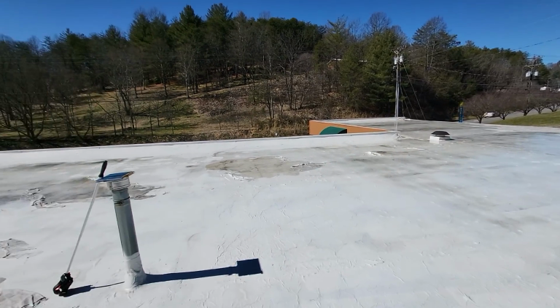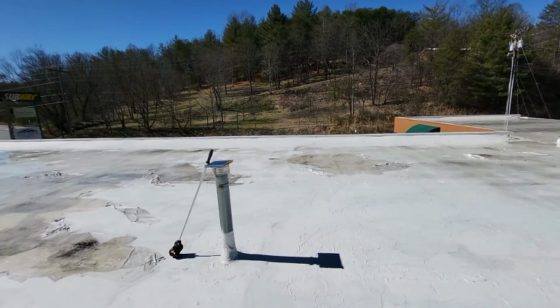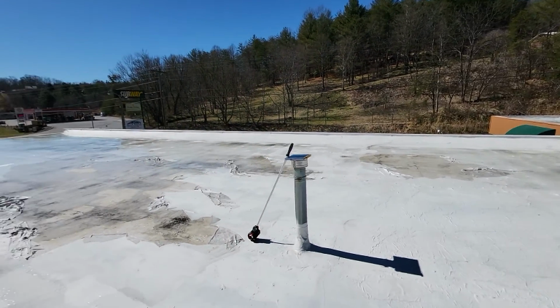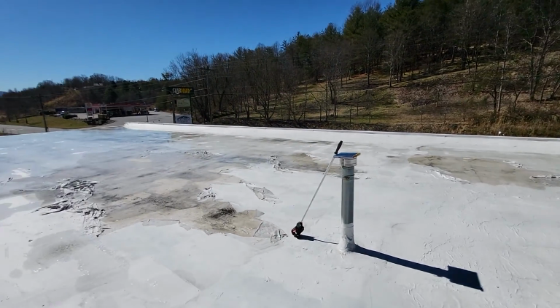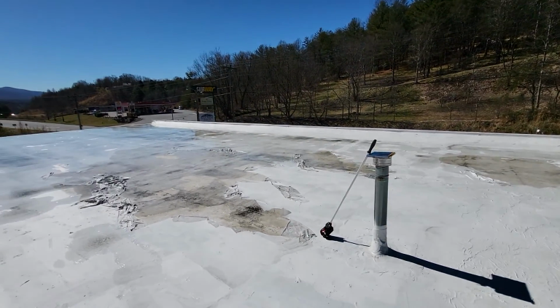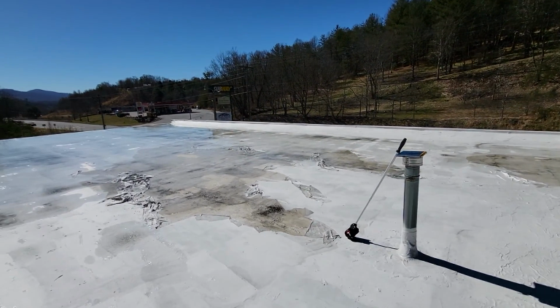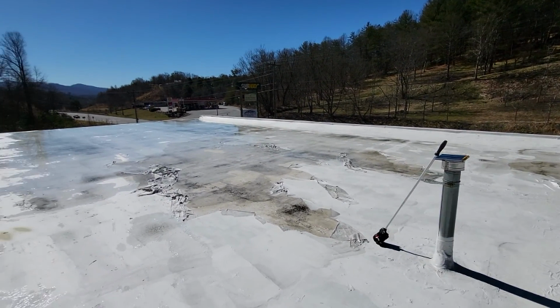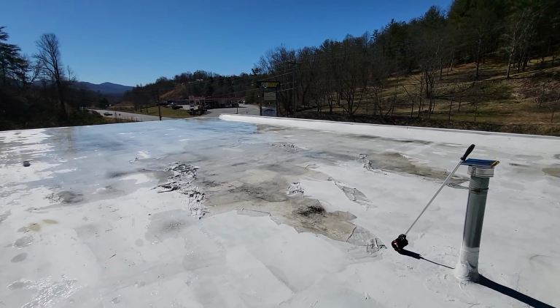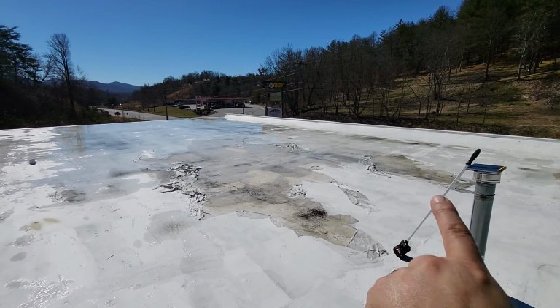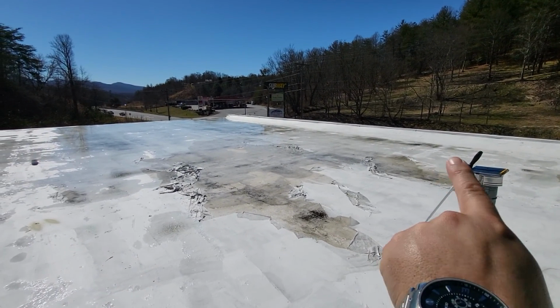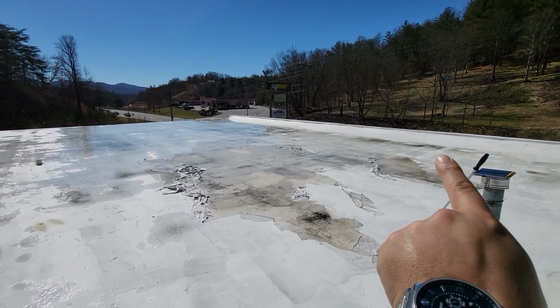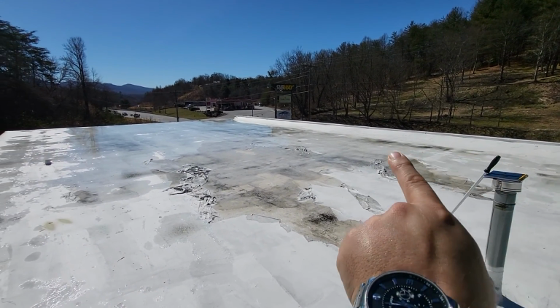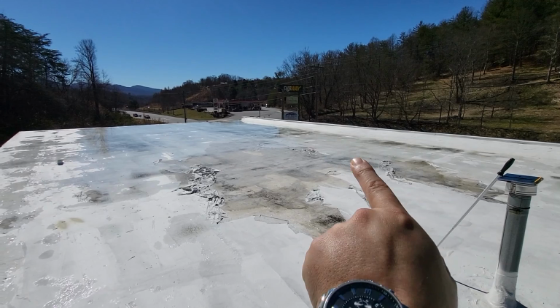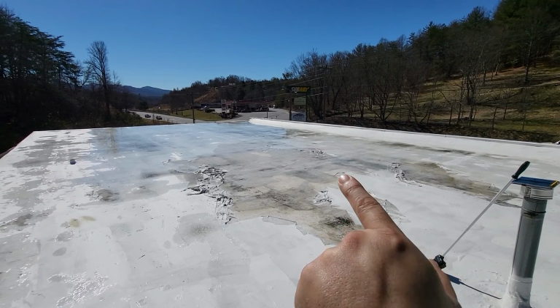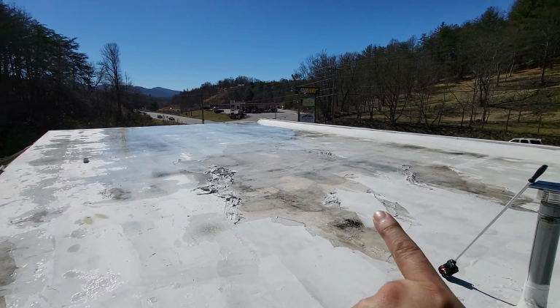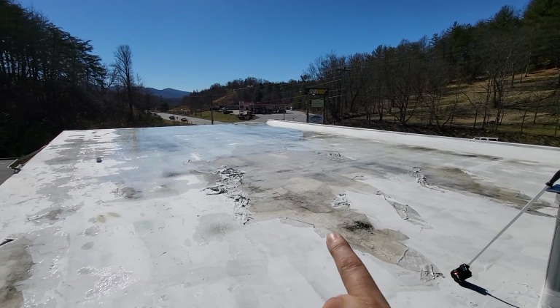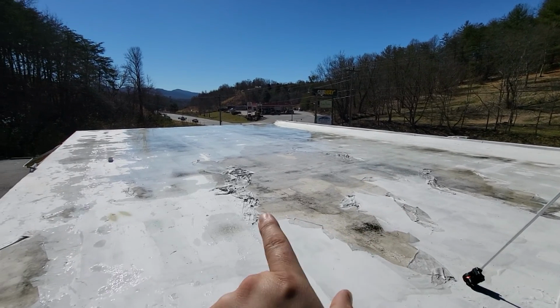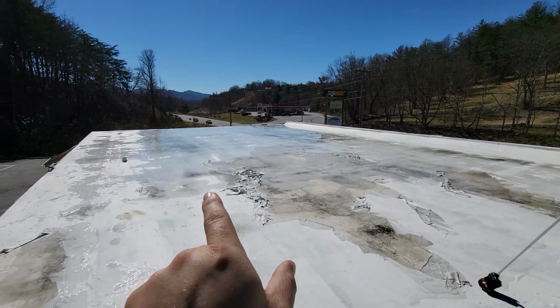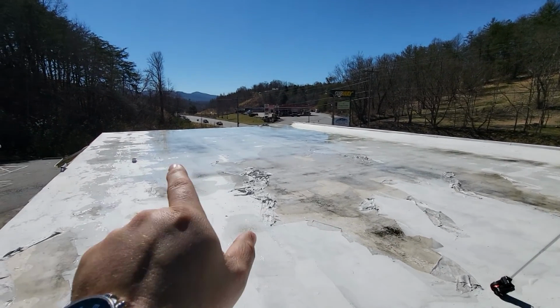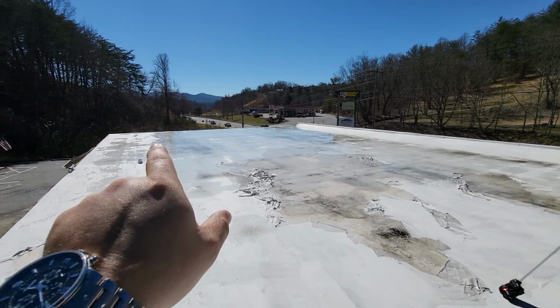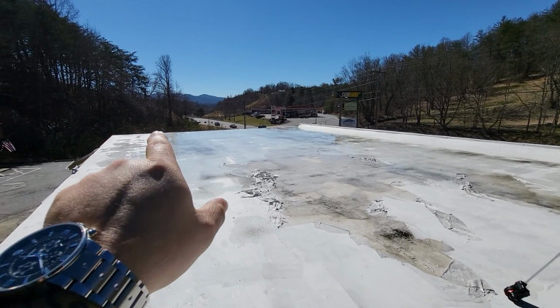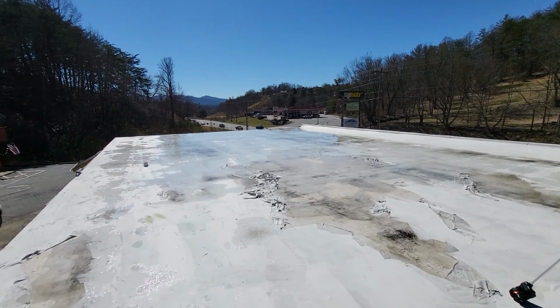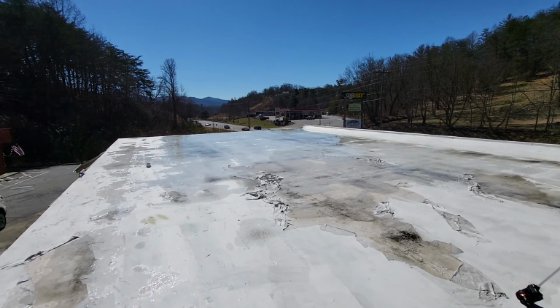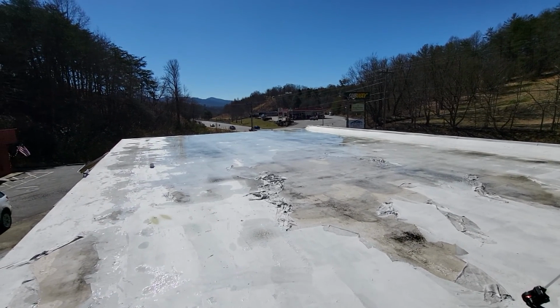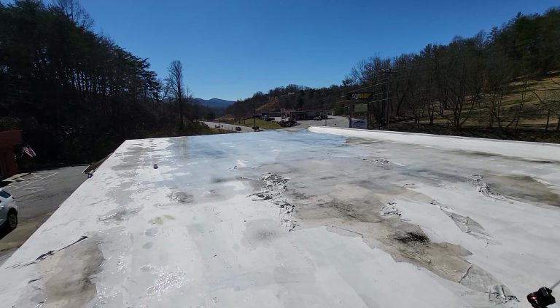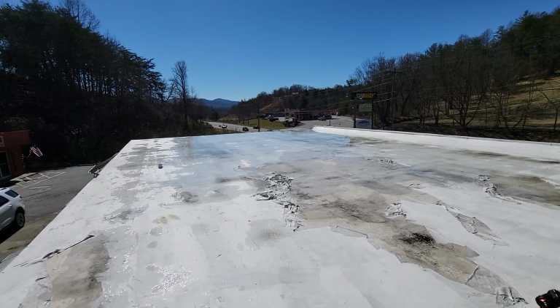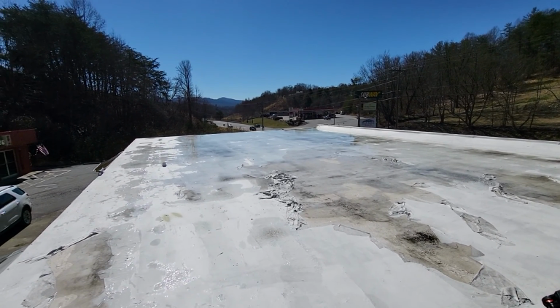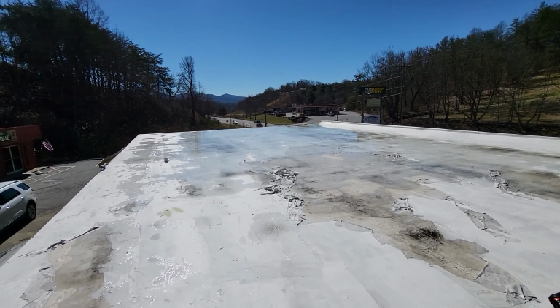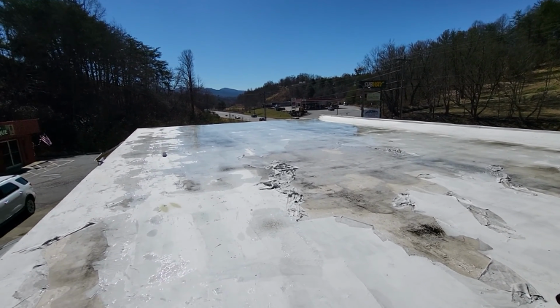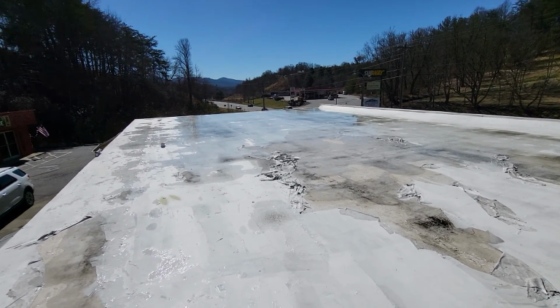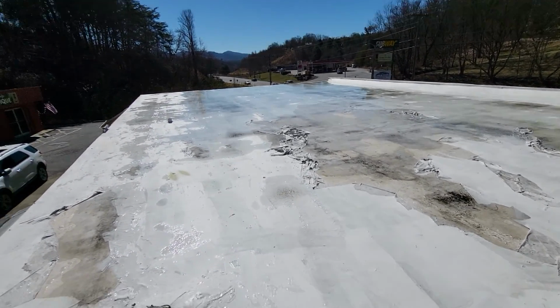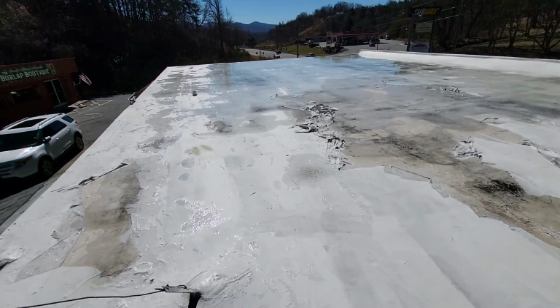We'll make it over there as well. Then we've got a large puddle area, ponding area here as well. Those are actually deep enough to have ice on them this morning.